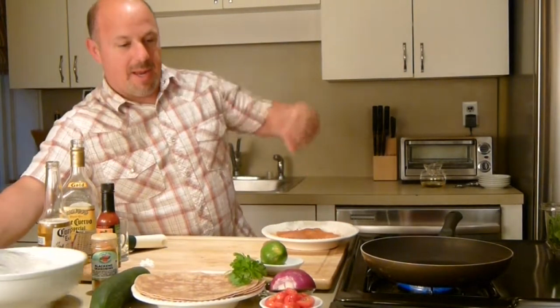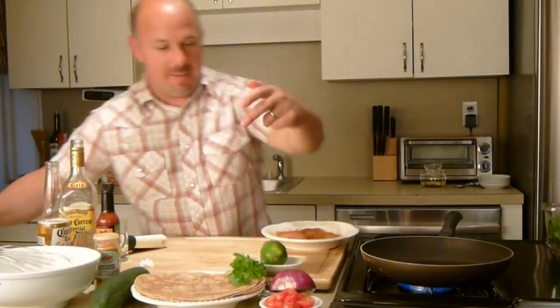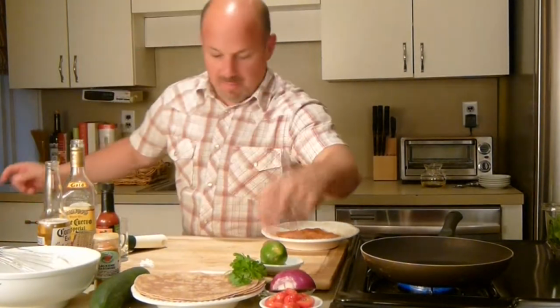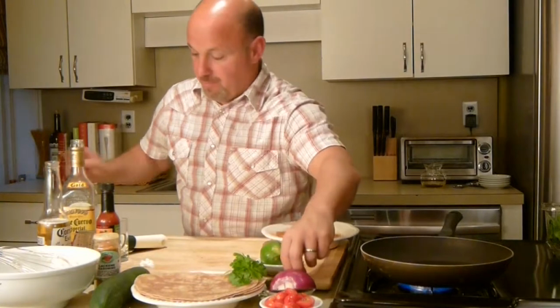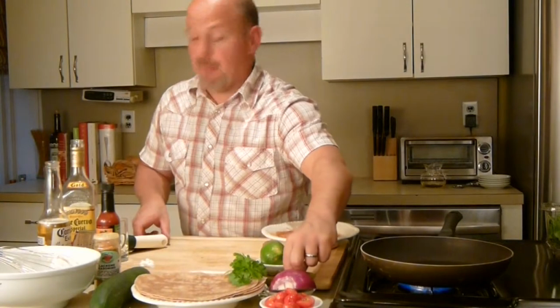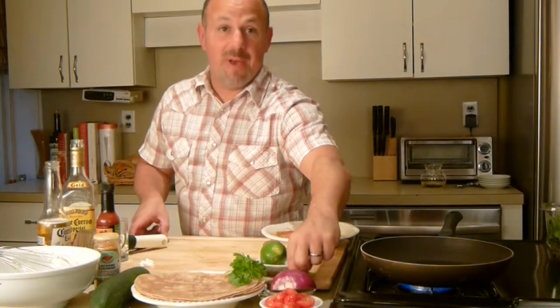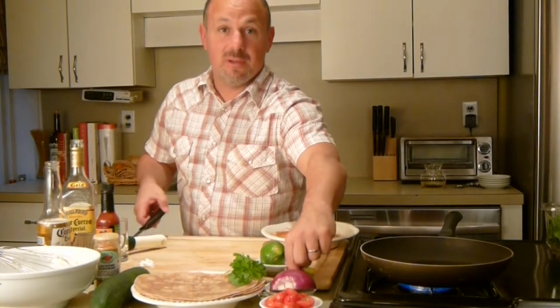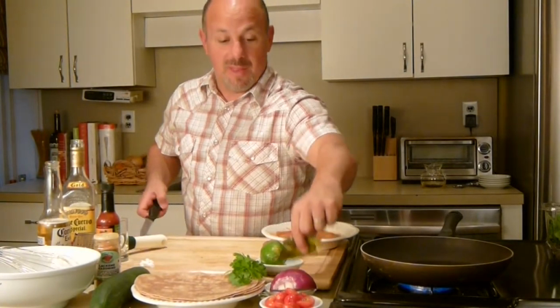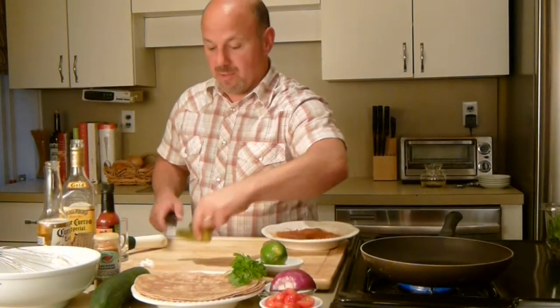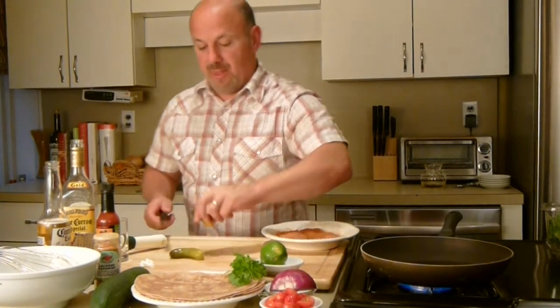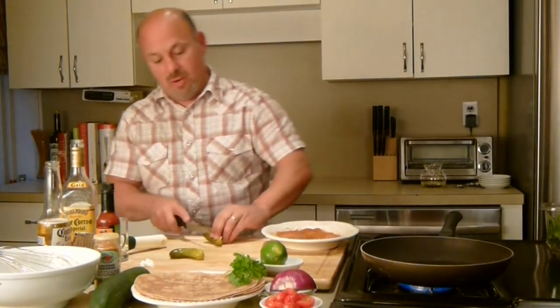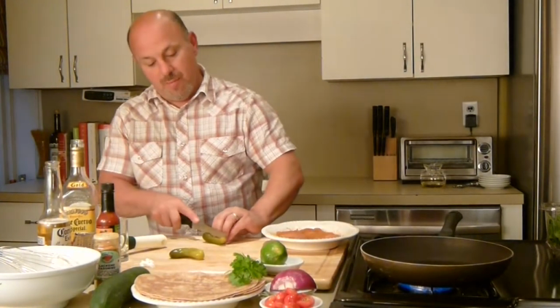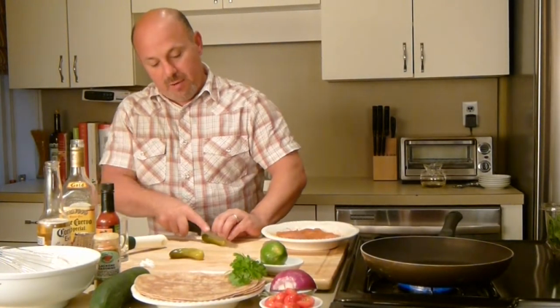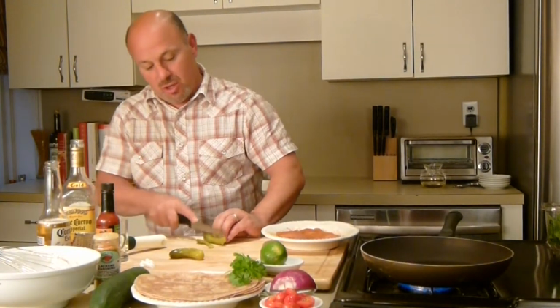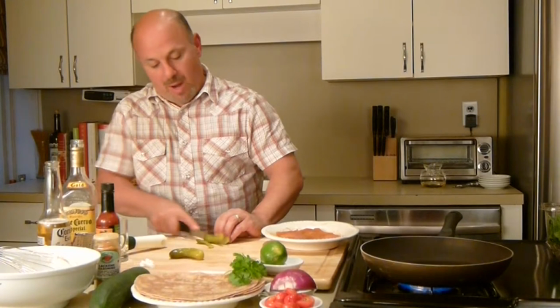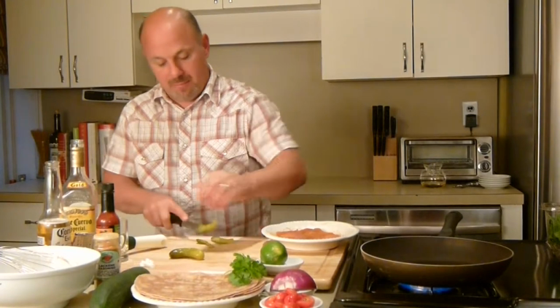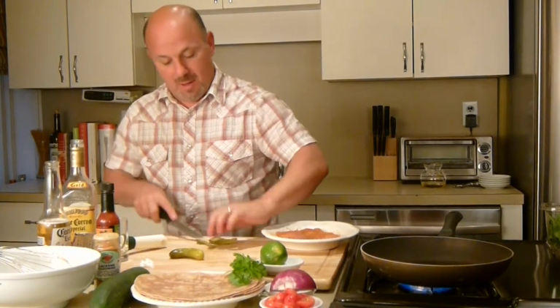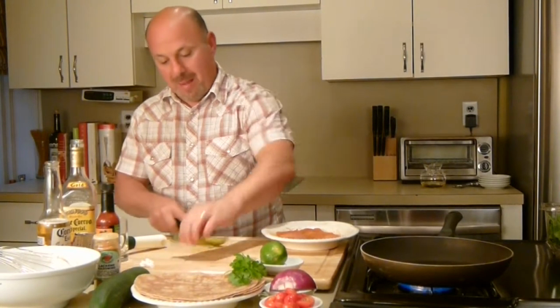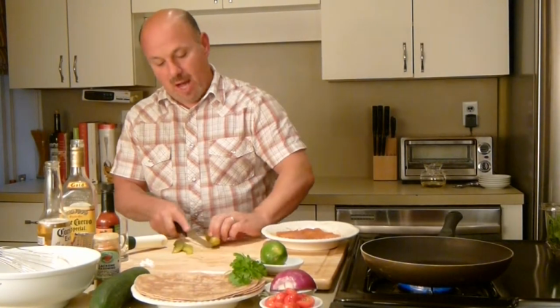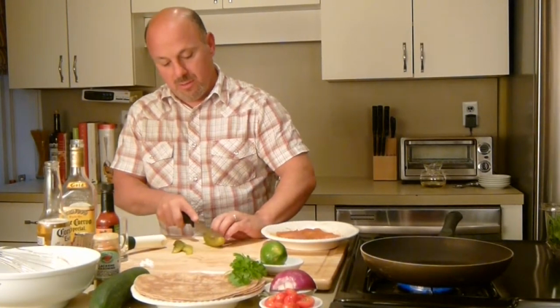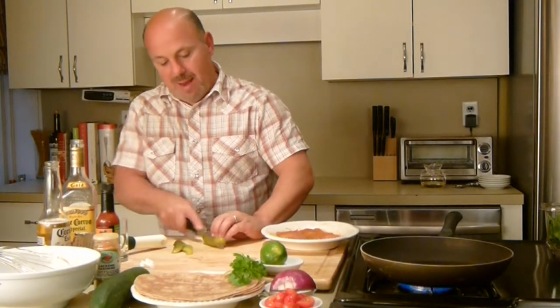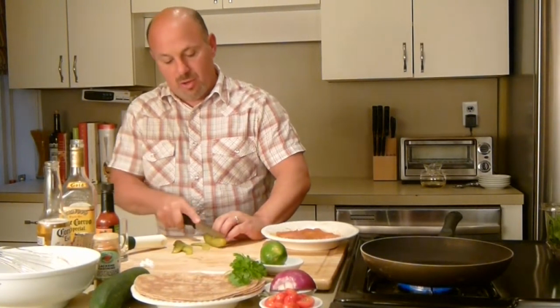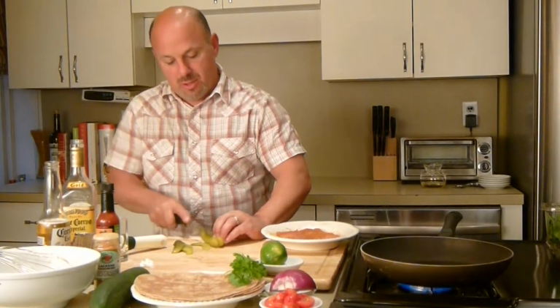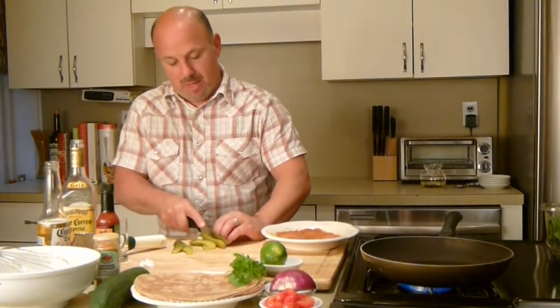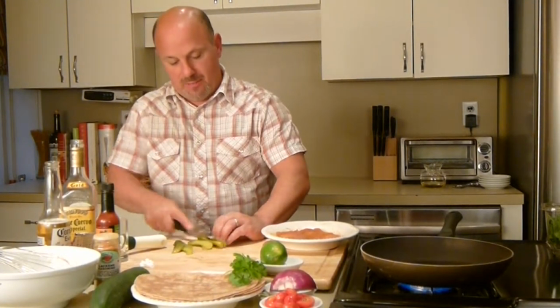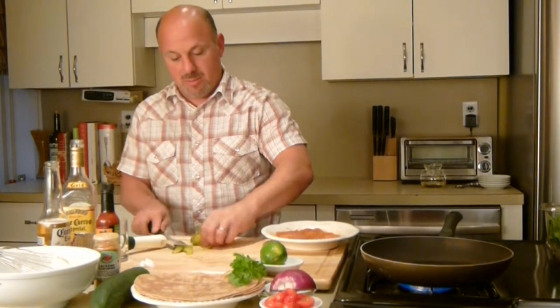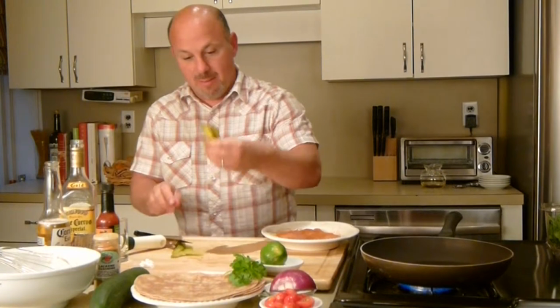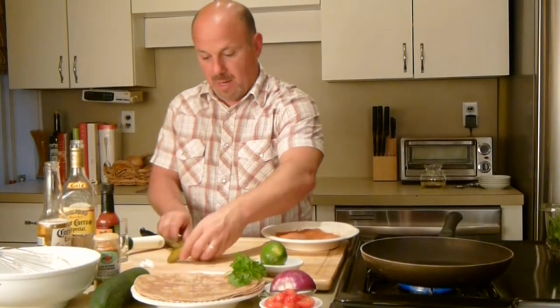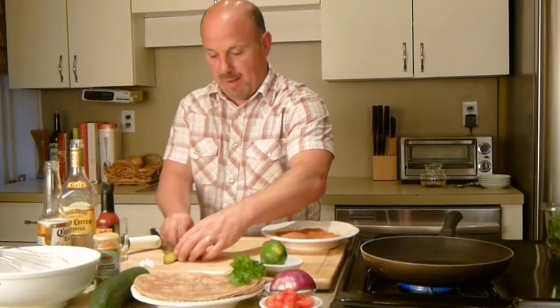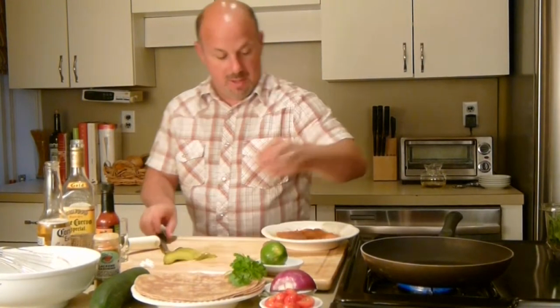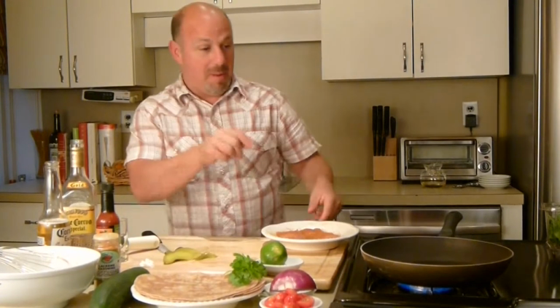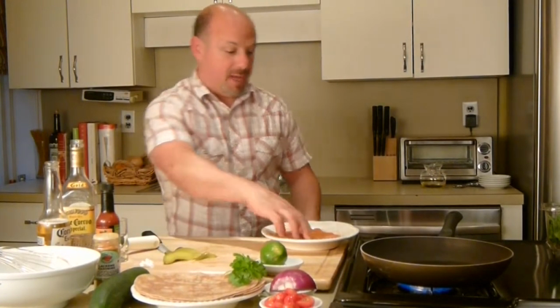I pulled out pickles — love pickles. I thought this would be a cool ingredient to use while making tacos and add a little bit of crunch to the taco itself. So I'm just going to leave them whole, kind of like that. My pan is hot.